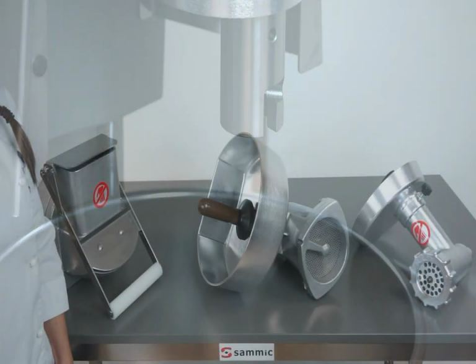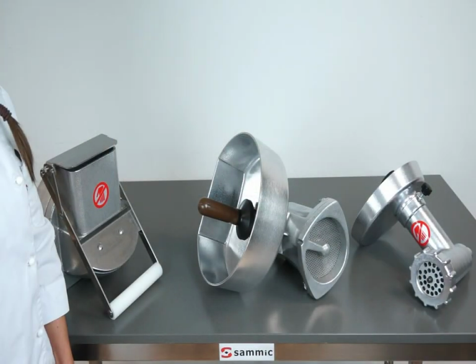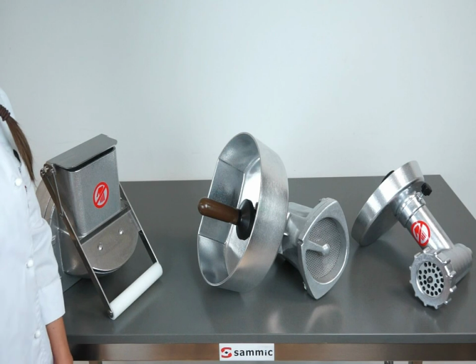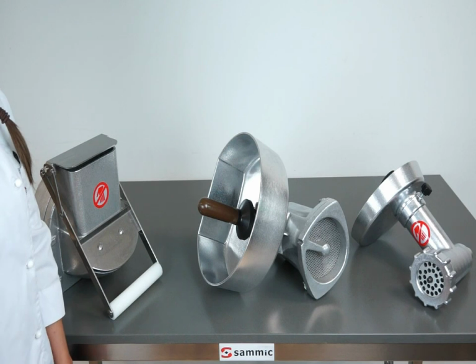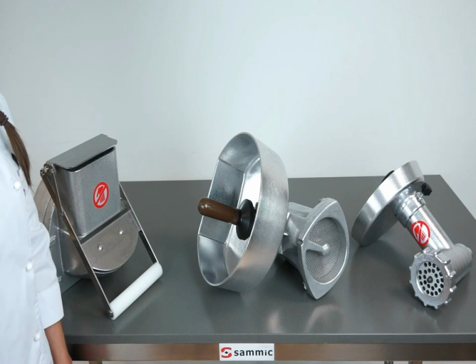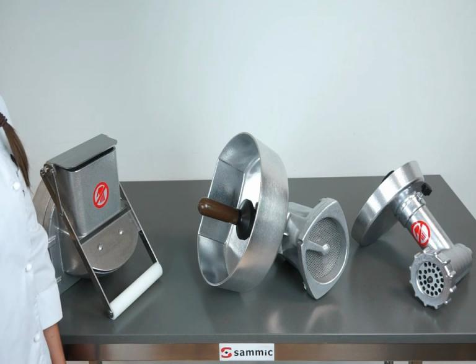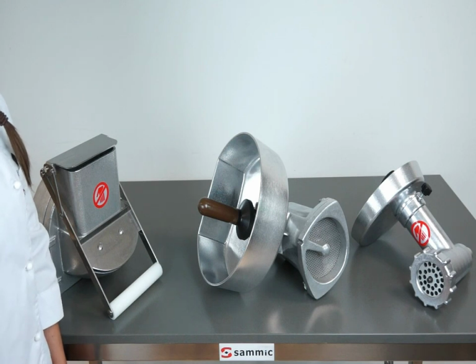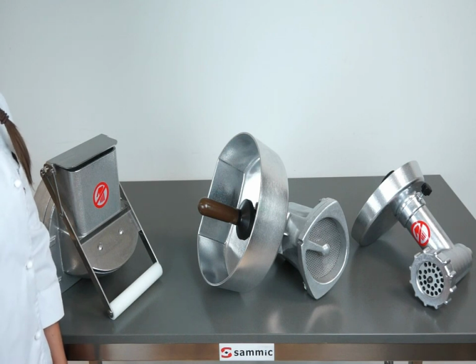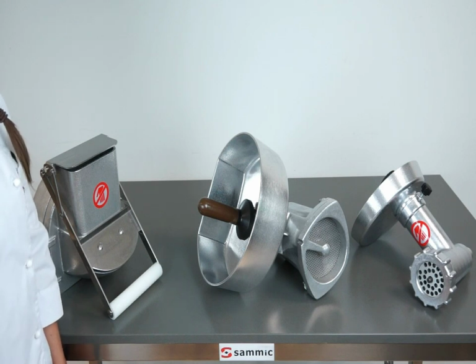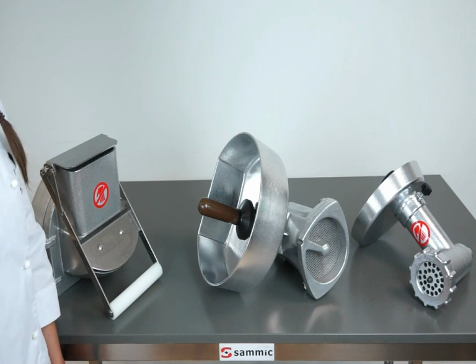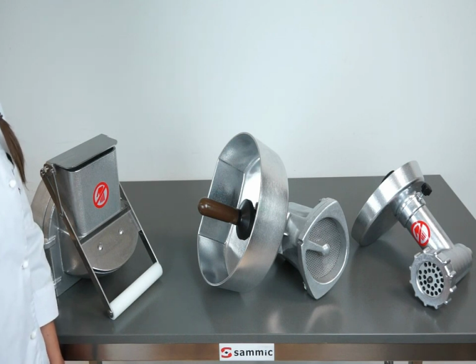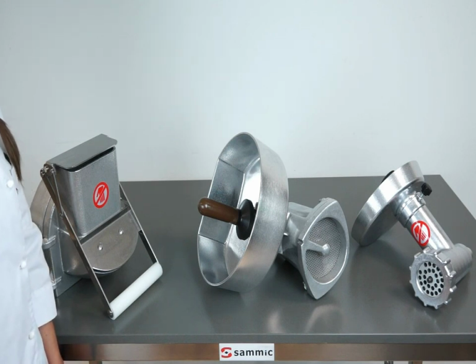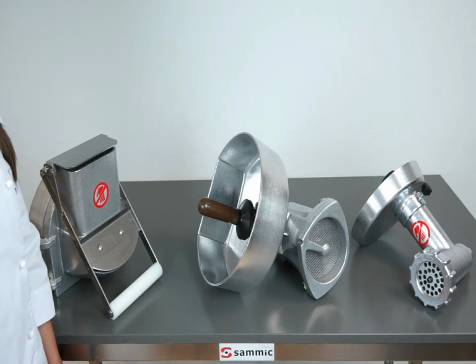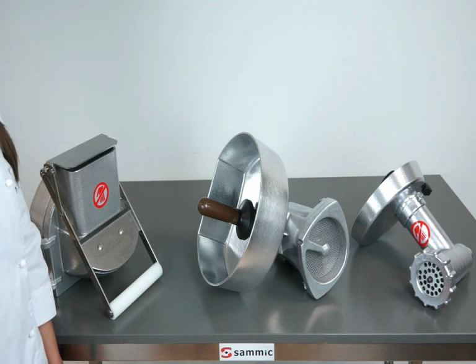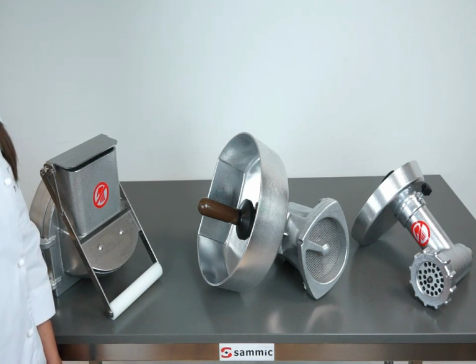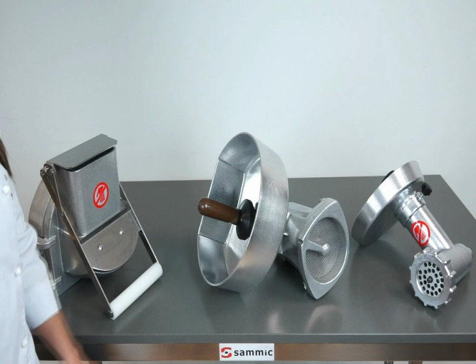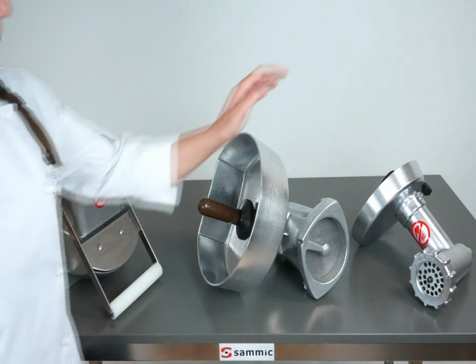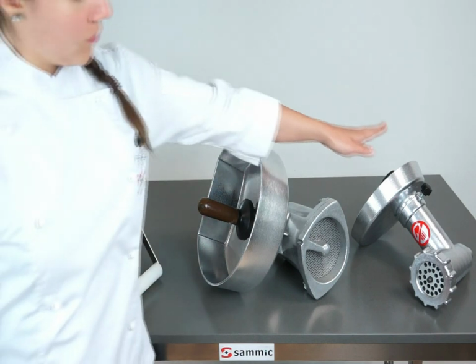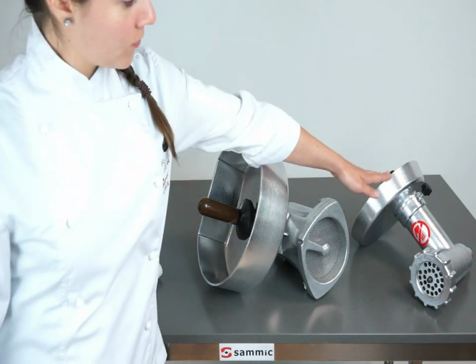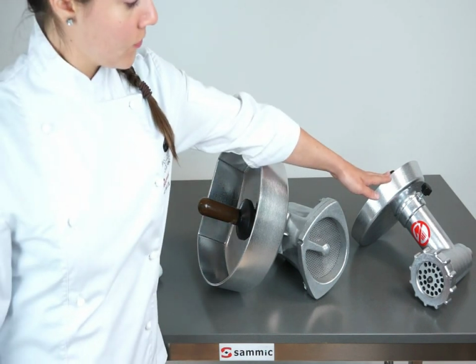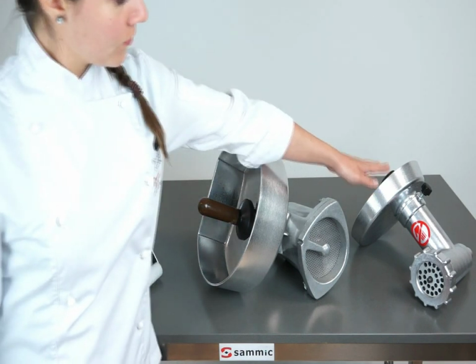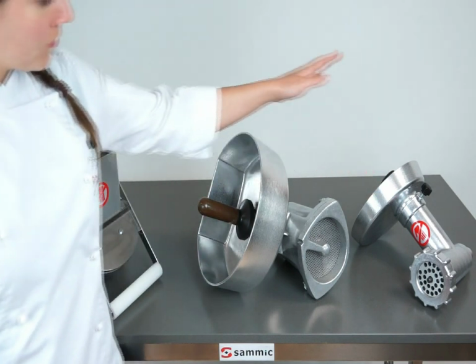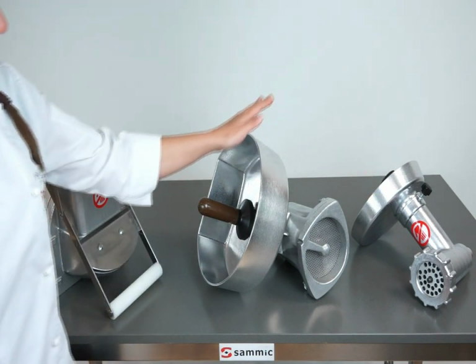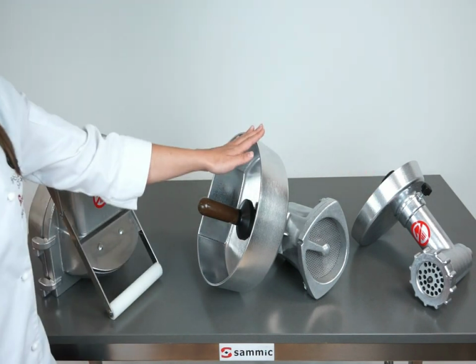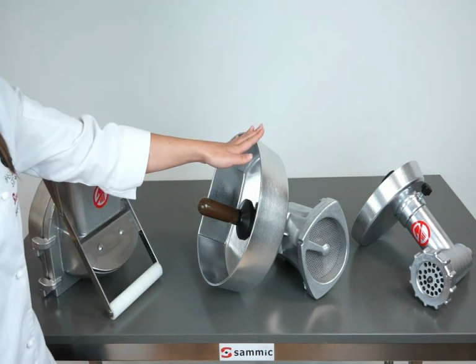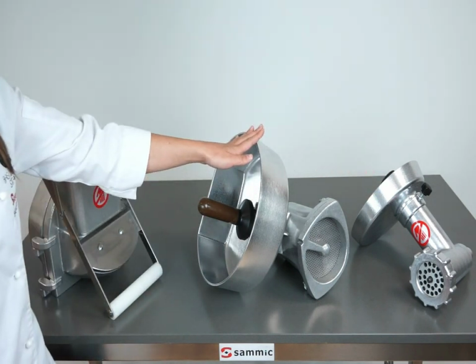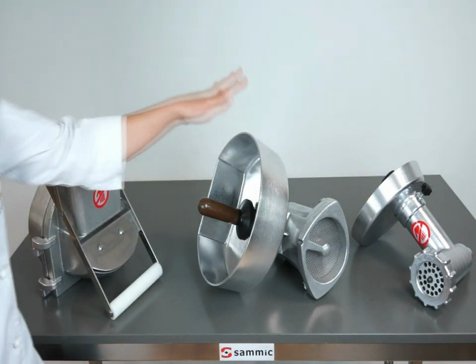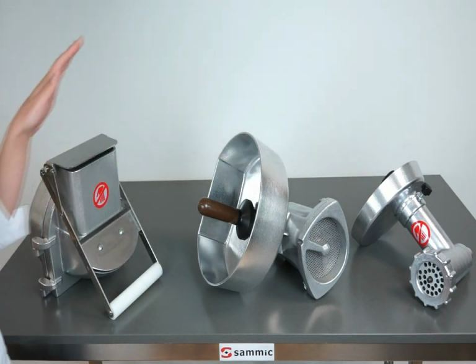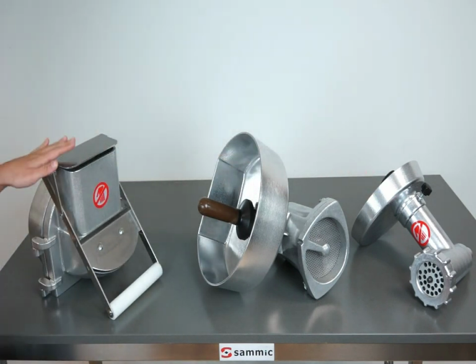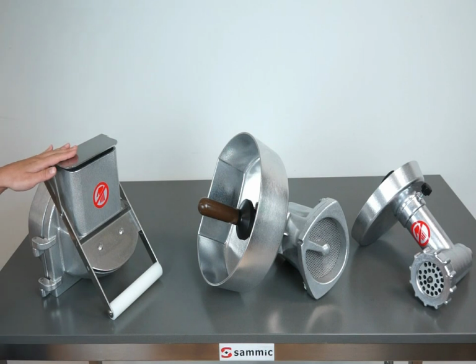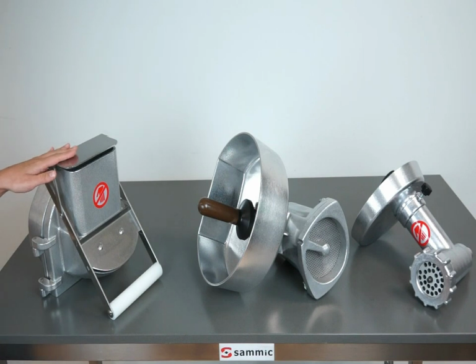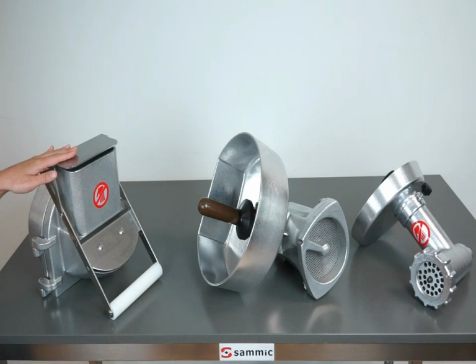SAMeC offers three optional accessories for models equipped with an attachment drive: a meat mincer and a potato masher, and a vegetable preparation attachment.